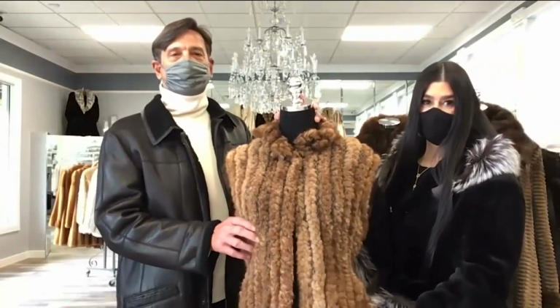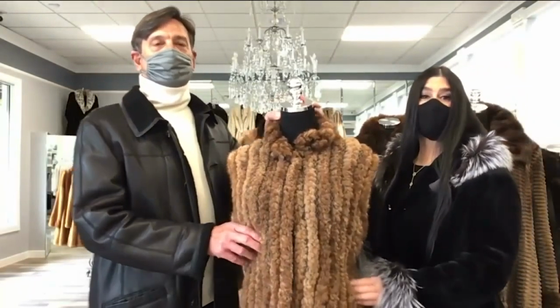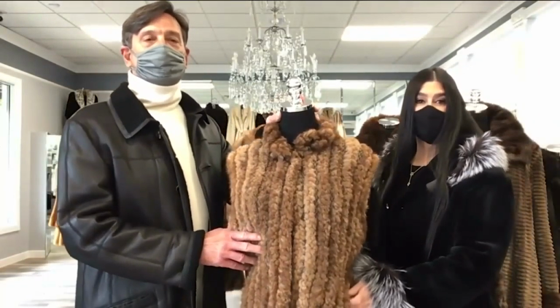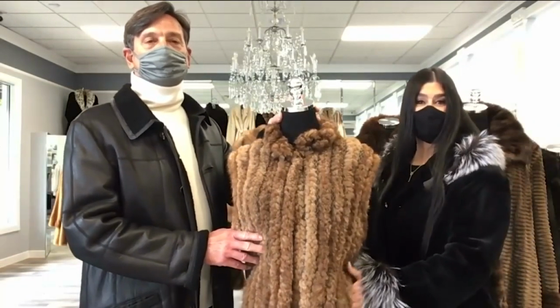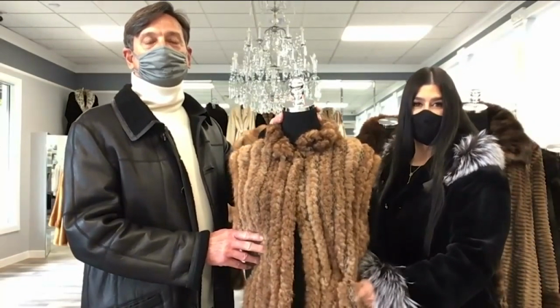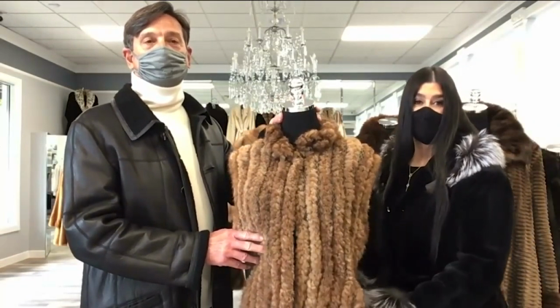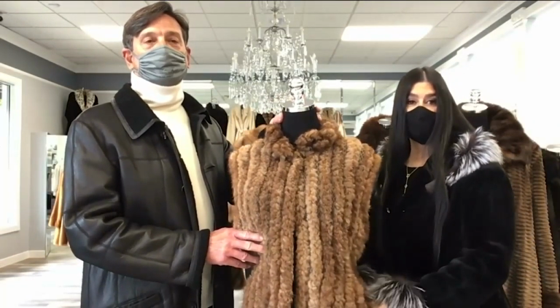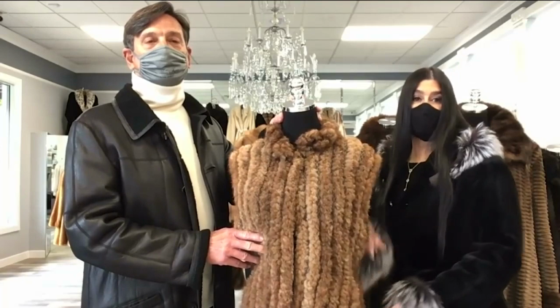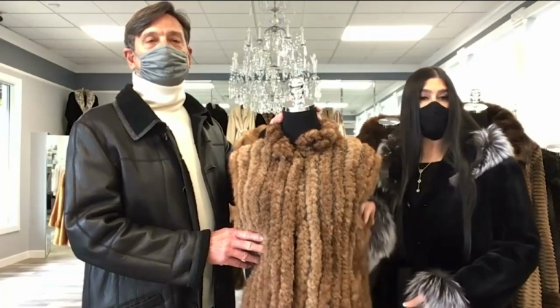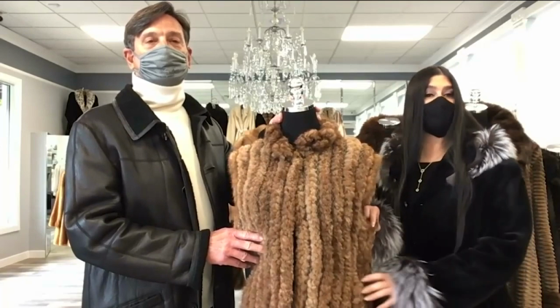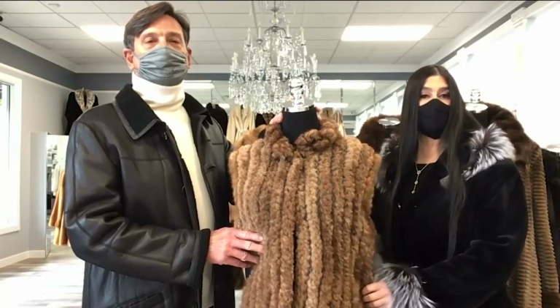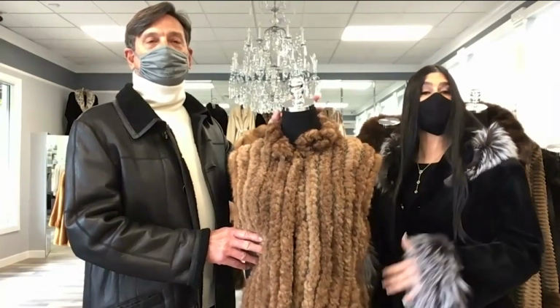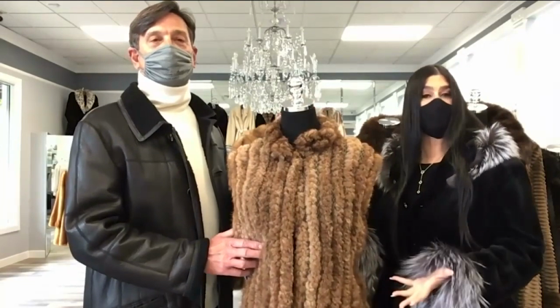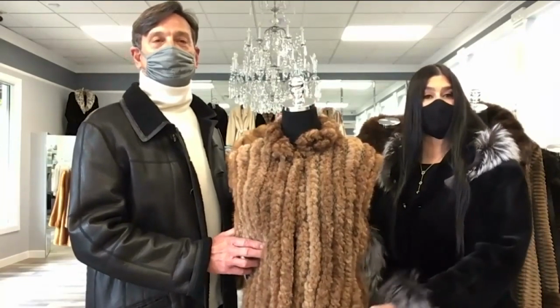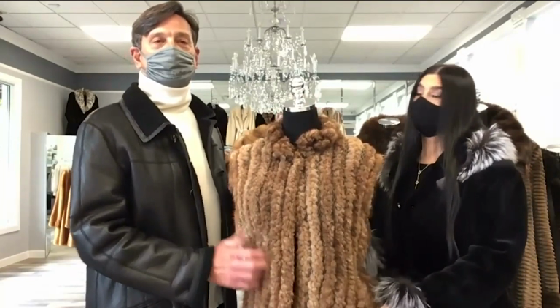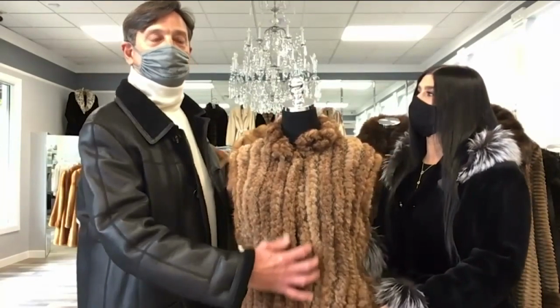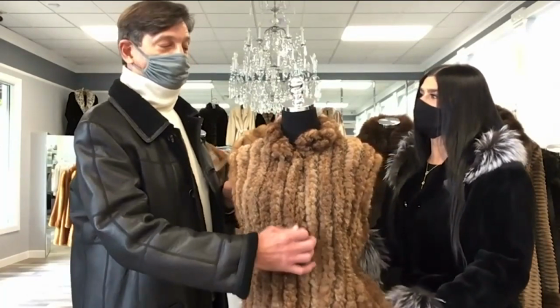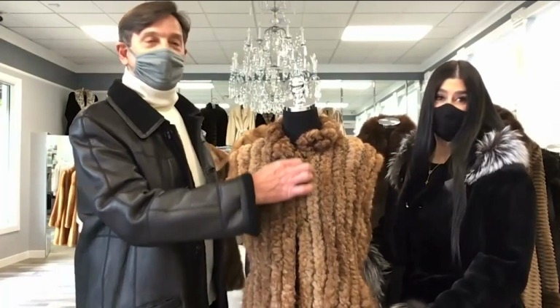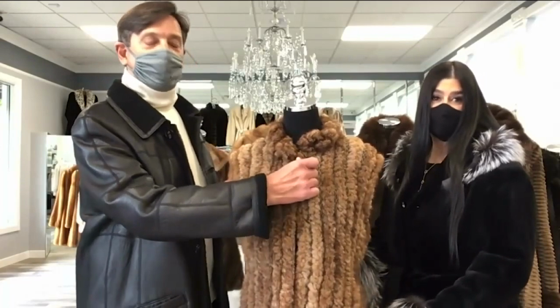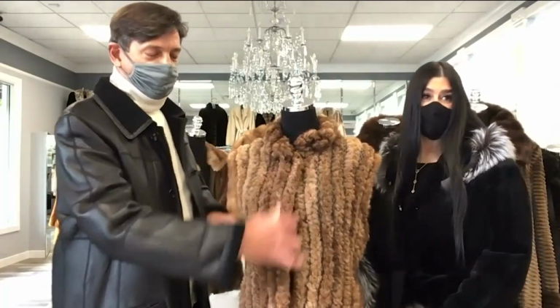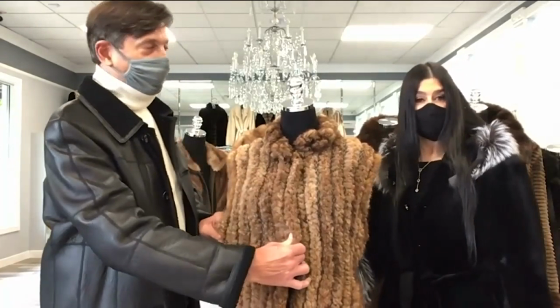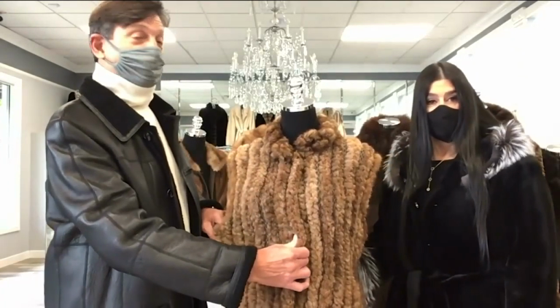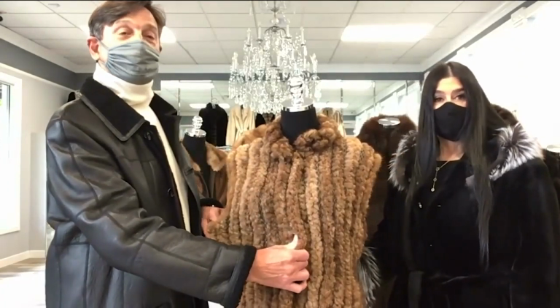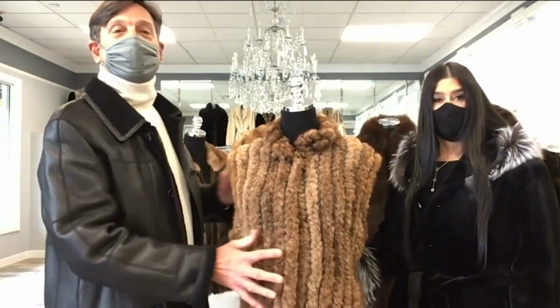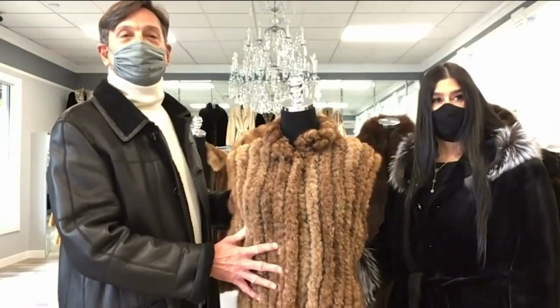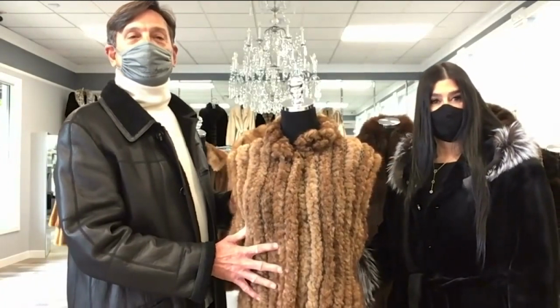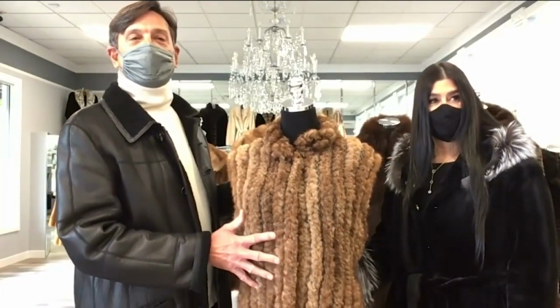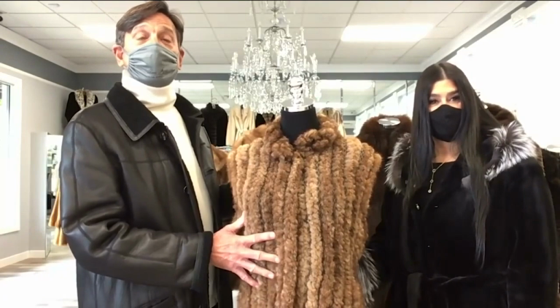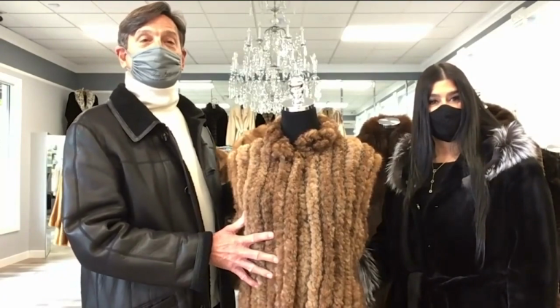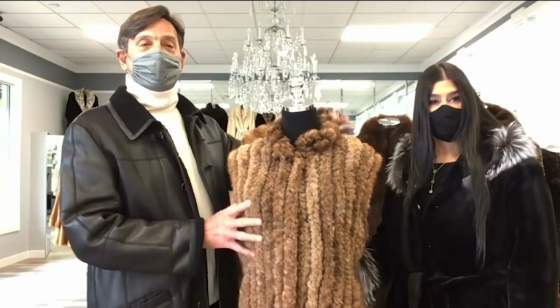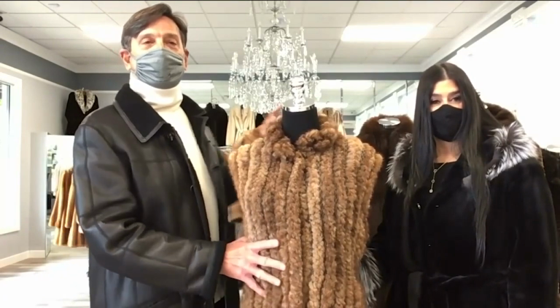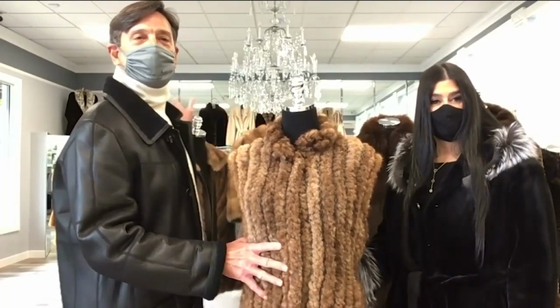Look at this — it's a fabulous knitted vest. One of my favorites. I absolutely love it because it's so lightweight and it looks great with jeans. It's knitted, and as Dina said, you can pair it with denim or you can dress it up. It's a really nice piece.